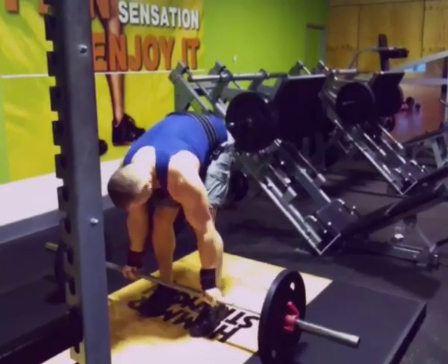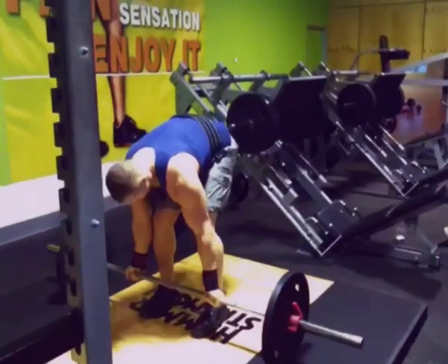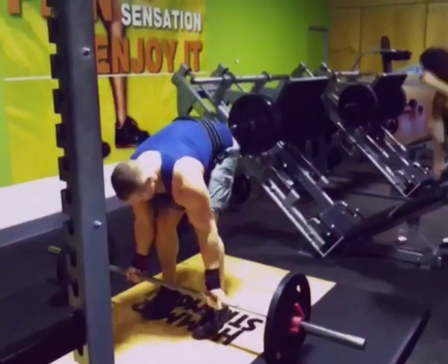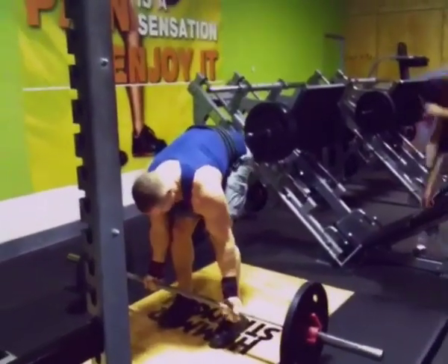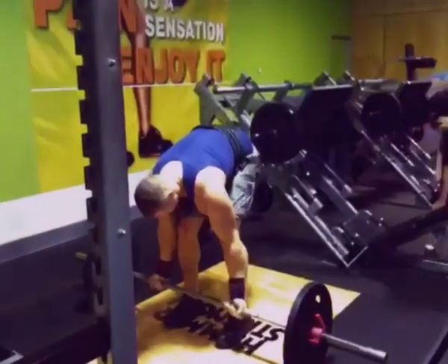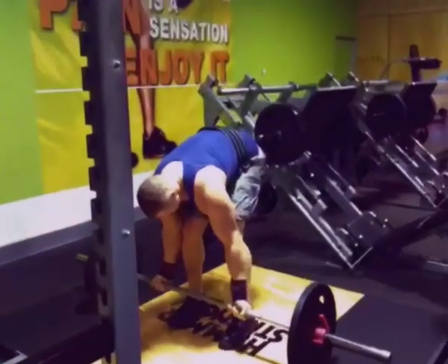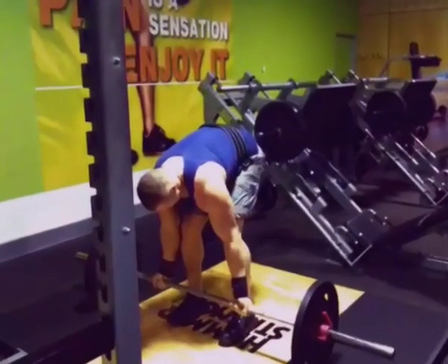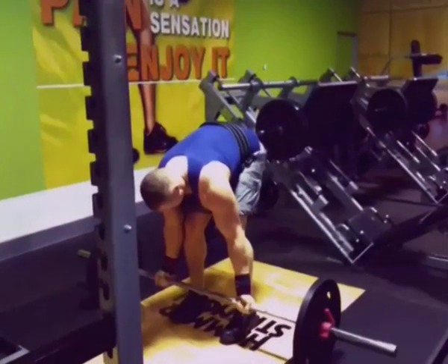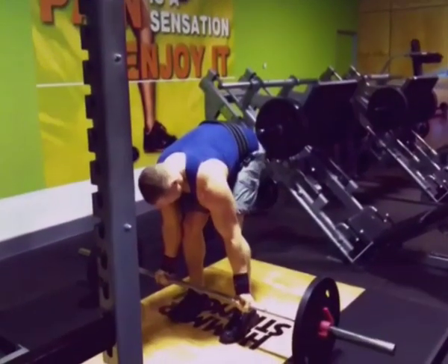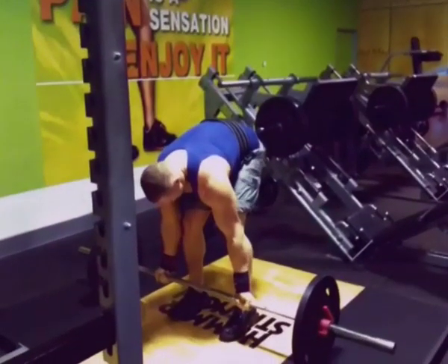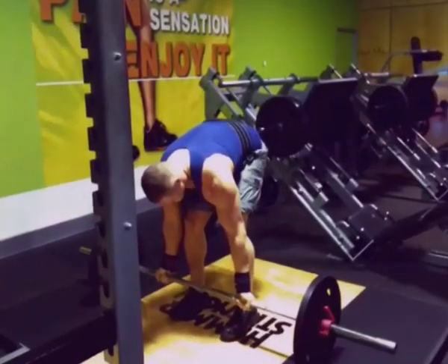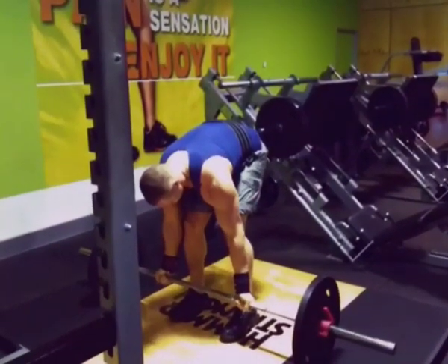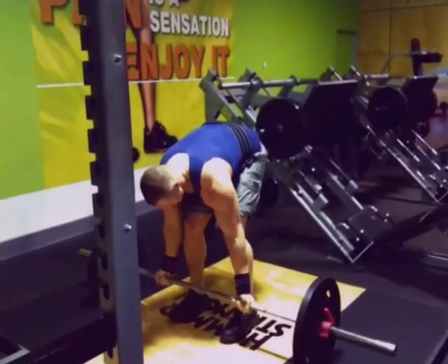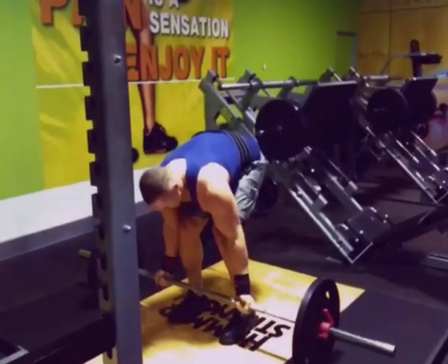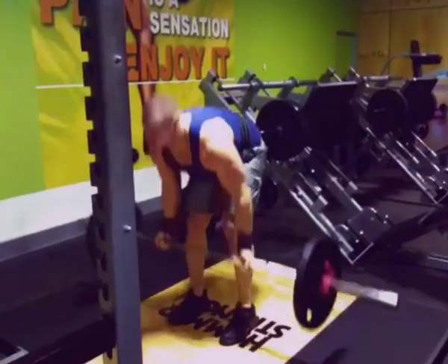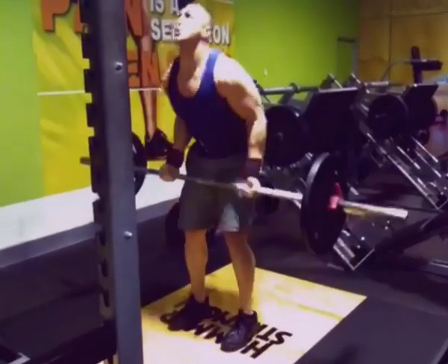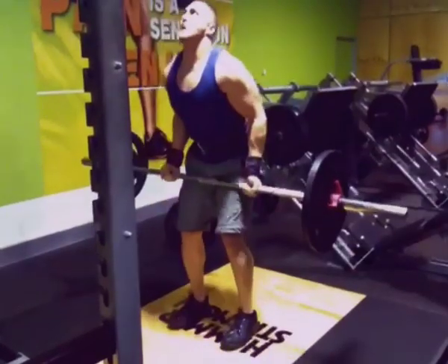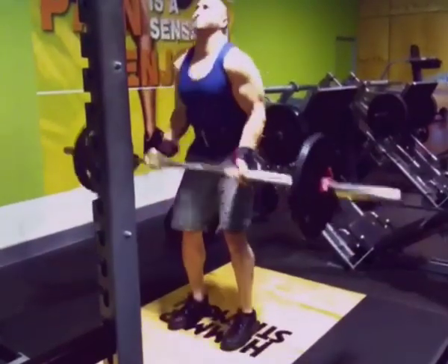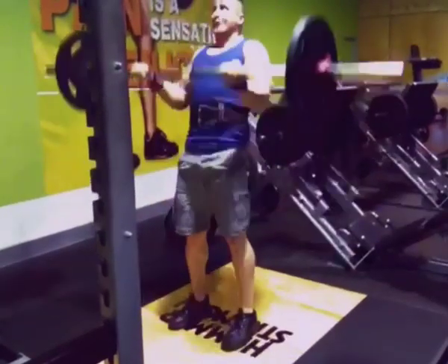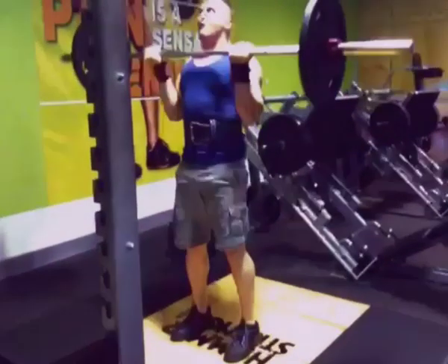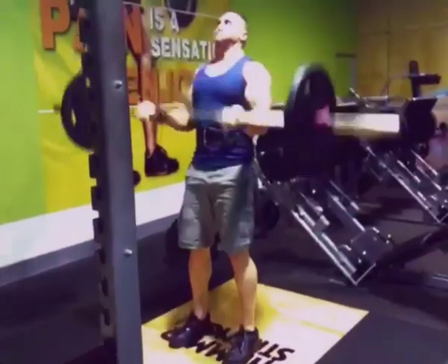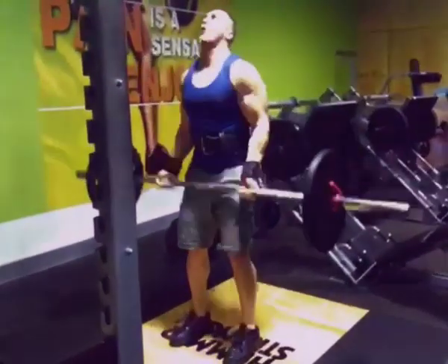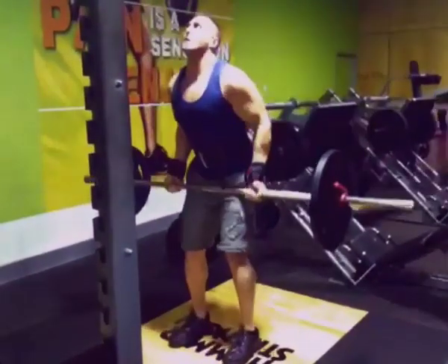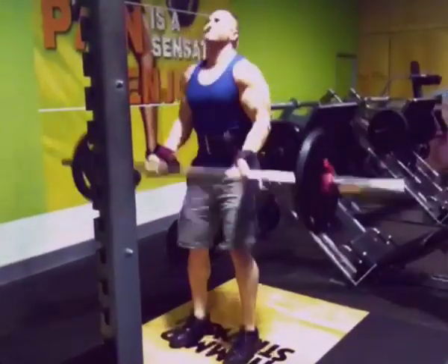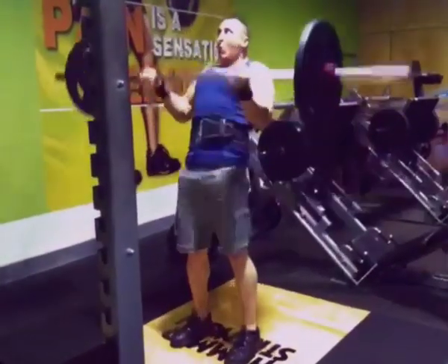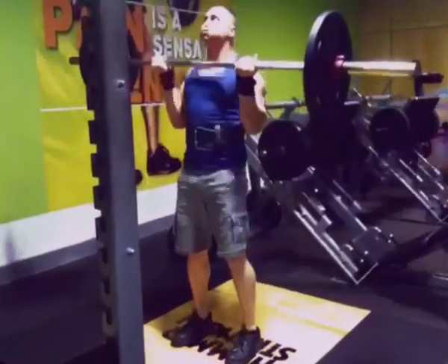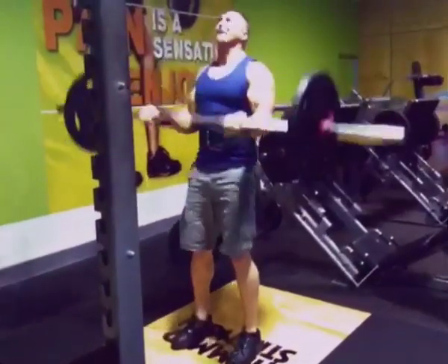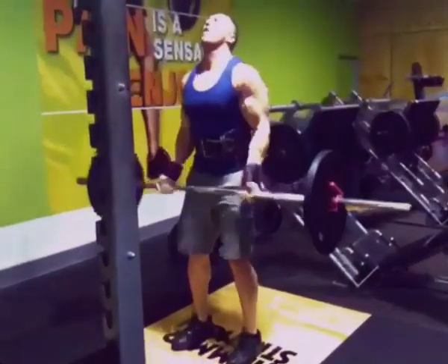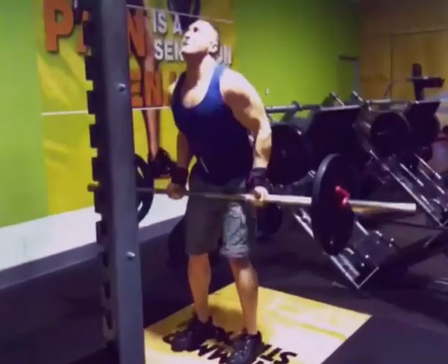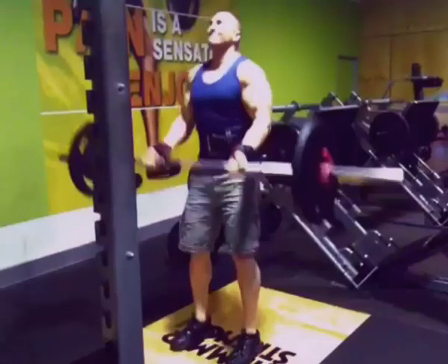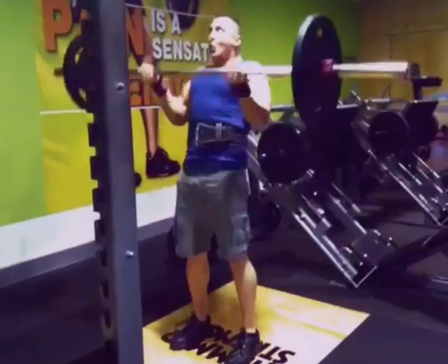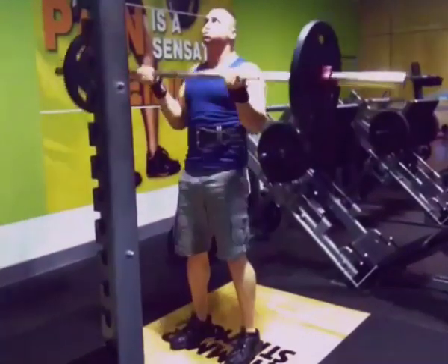Hi there, it's Billy Simmons here, looking at doing some bicep curls at the moment. I'm doing them with a plate aside on an Olympic standard bar, so that's 60 kilograms or 132 pounds.